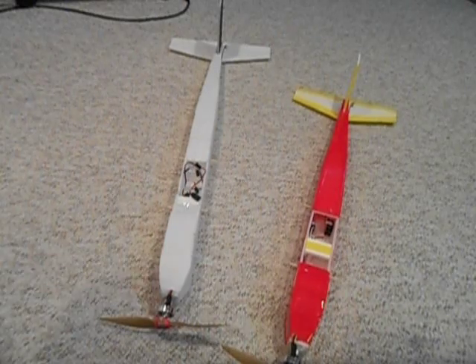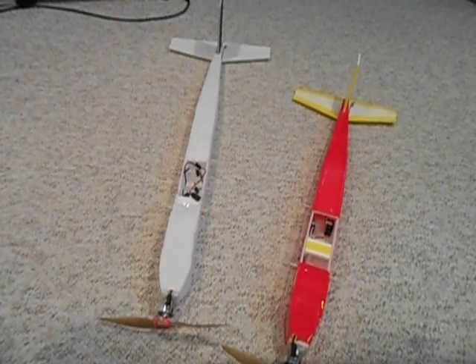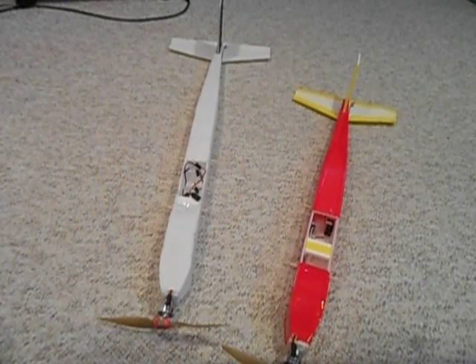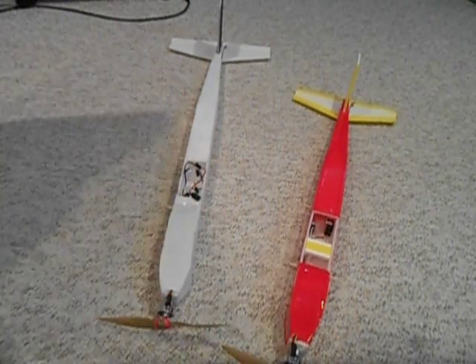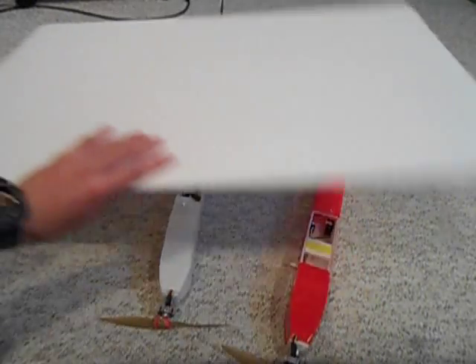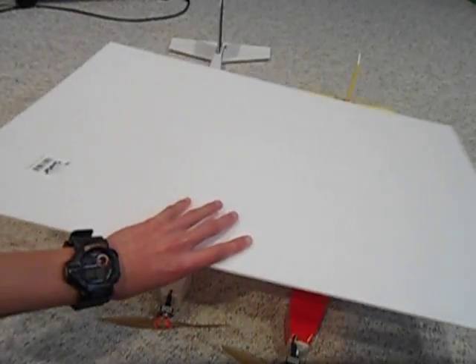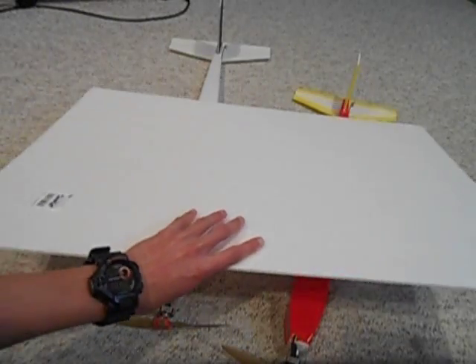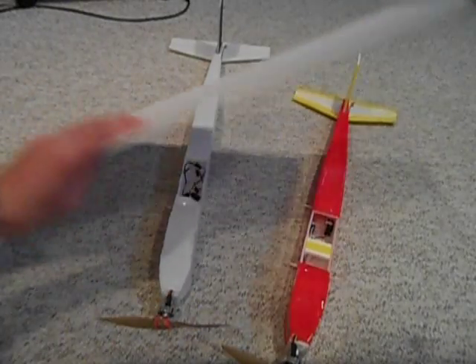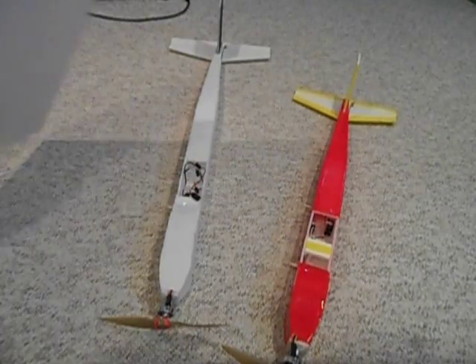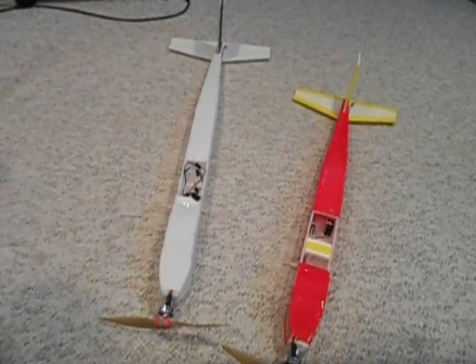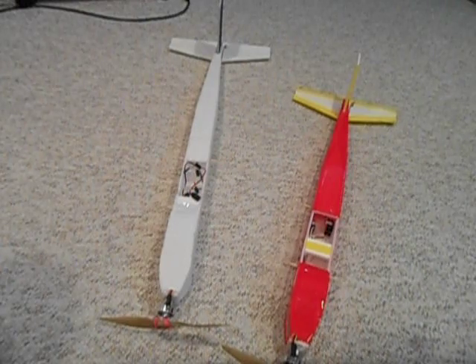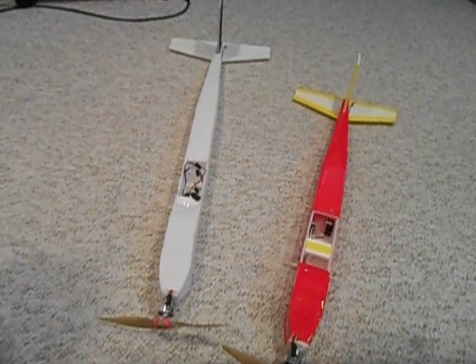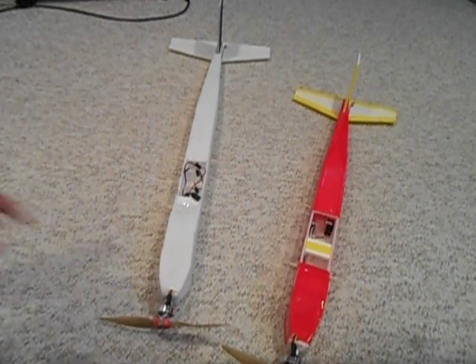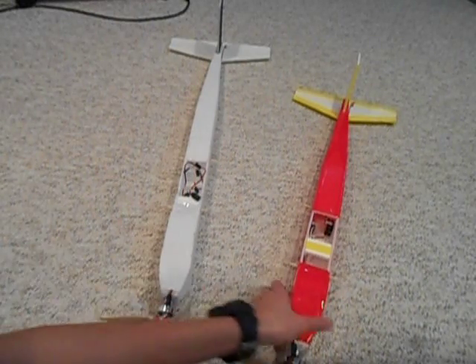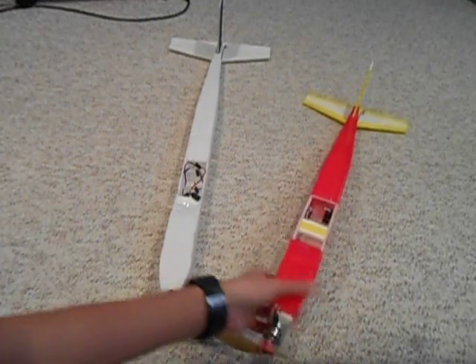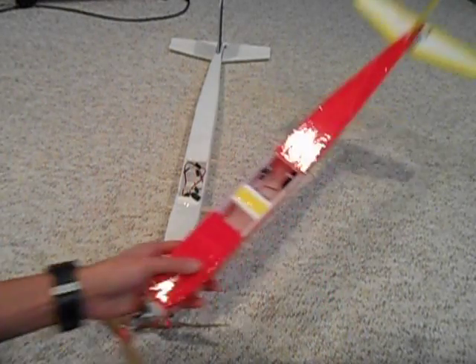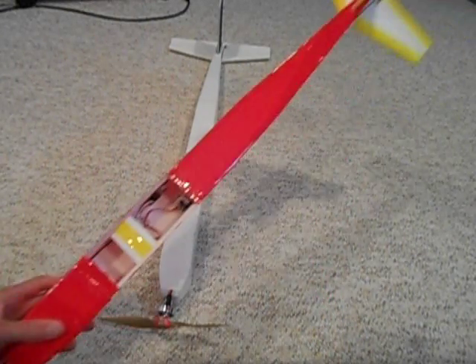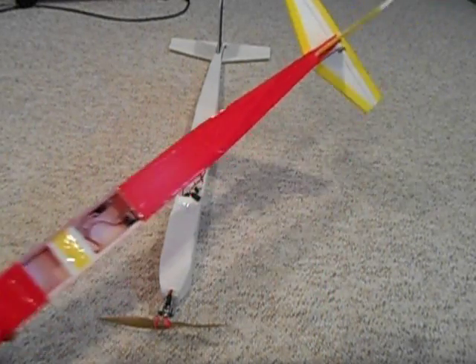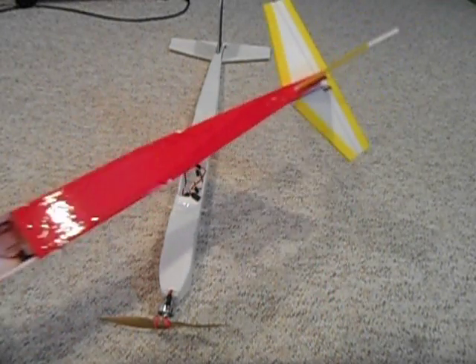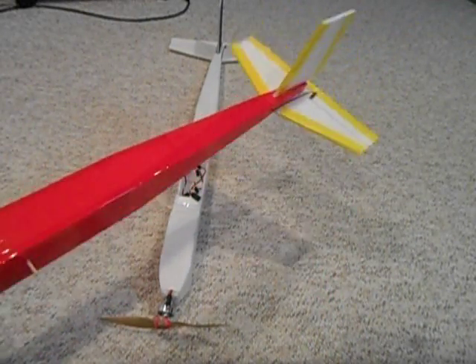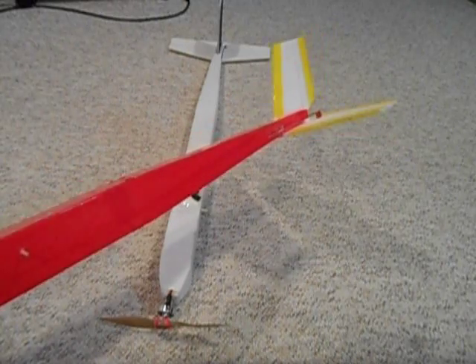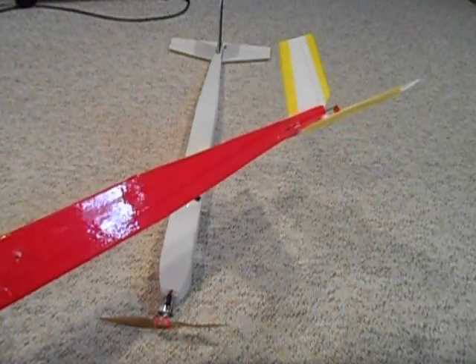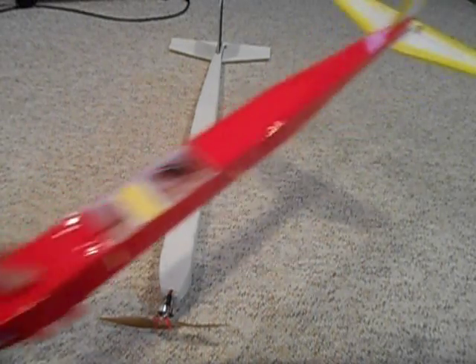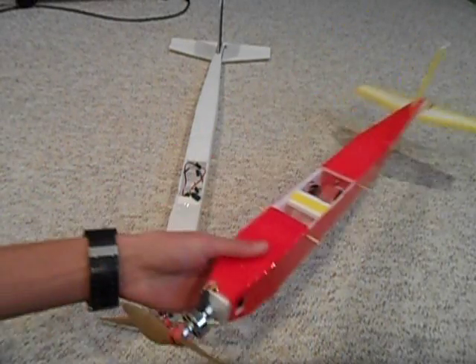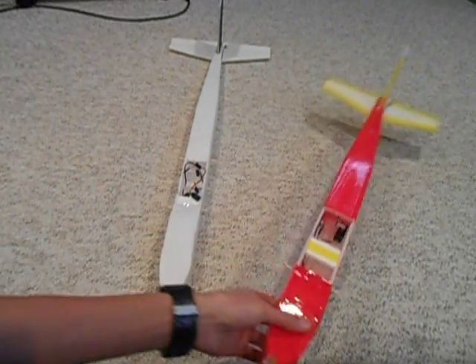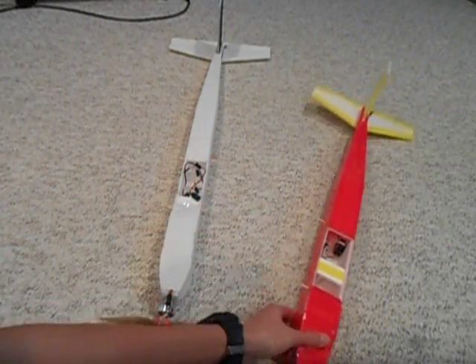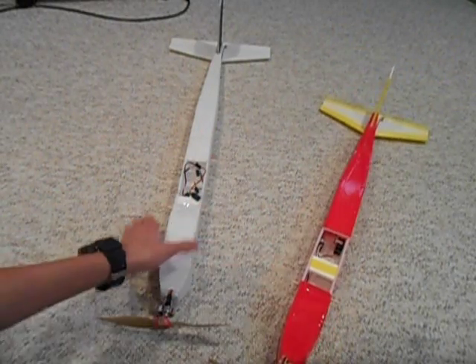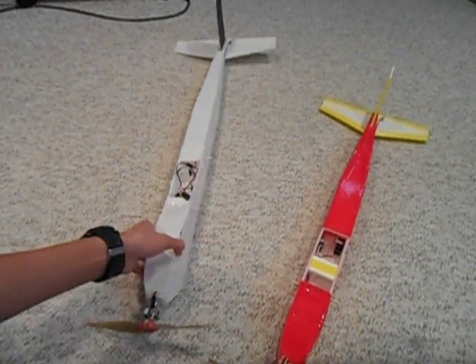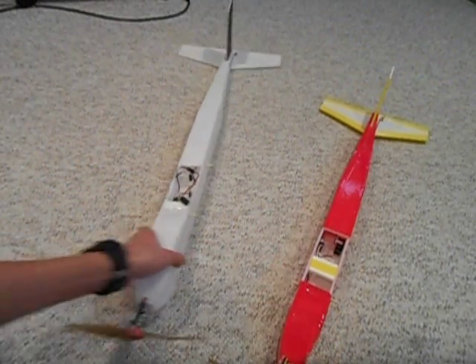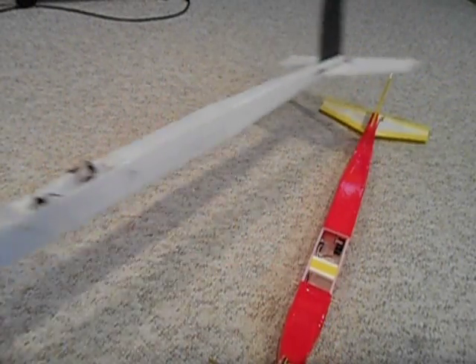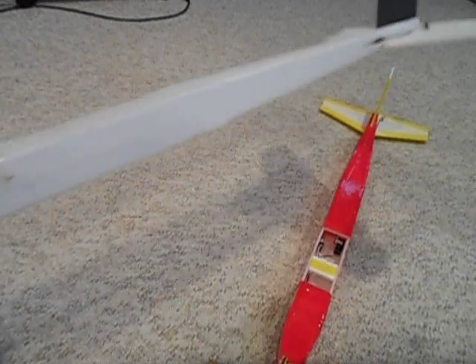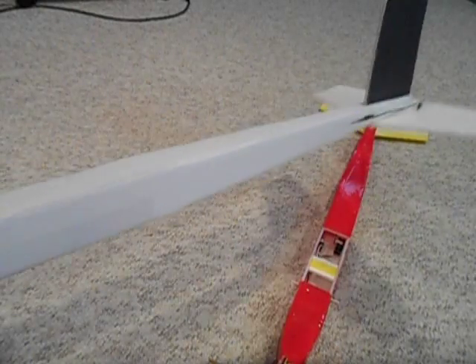It's built out of Dollar Tree foam or ready board, and you can cover it with packing tape if you want for a colored look and a little bit more strength, or you can just leave it as the bare foam.